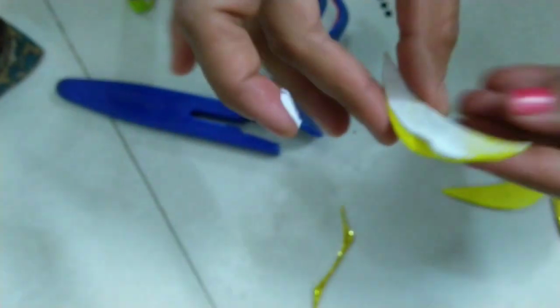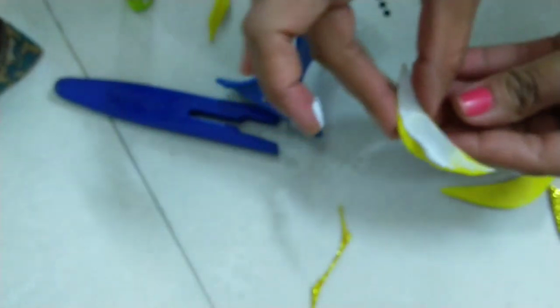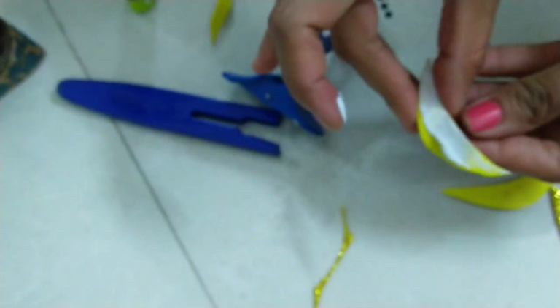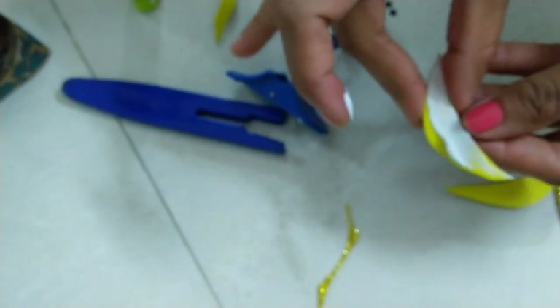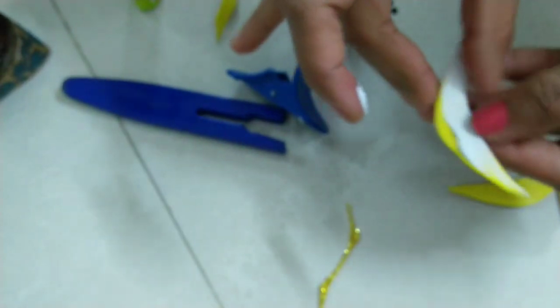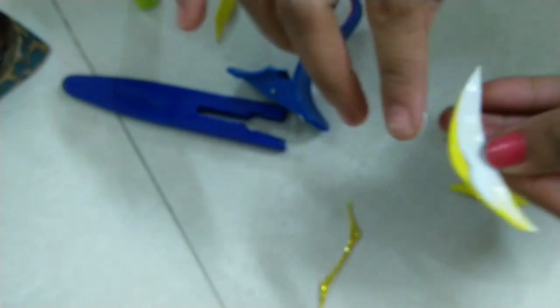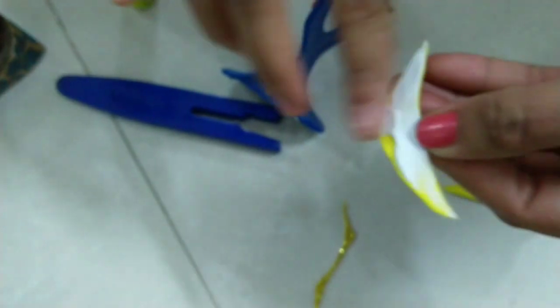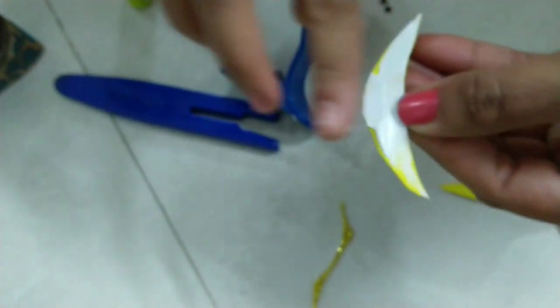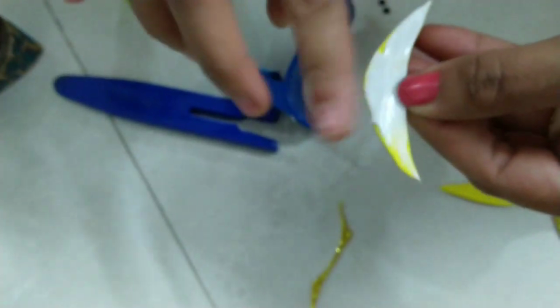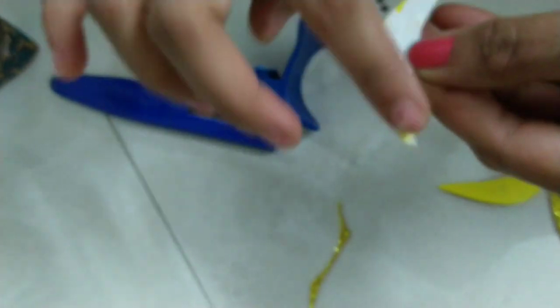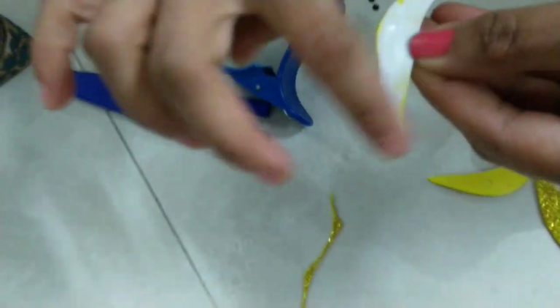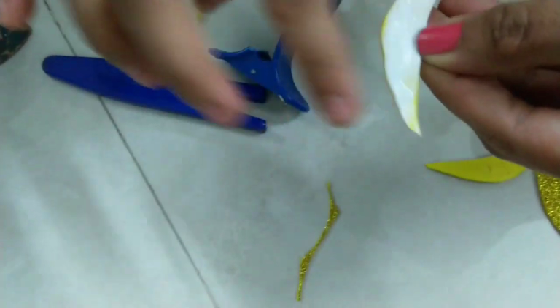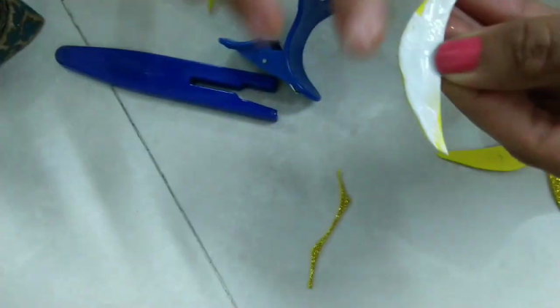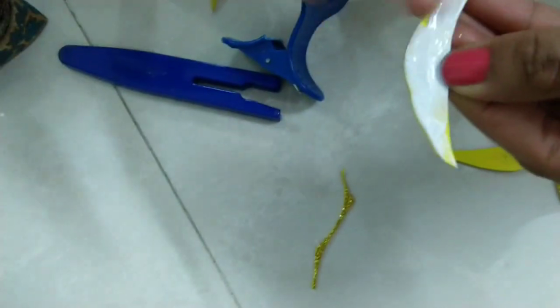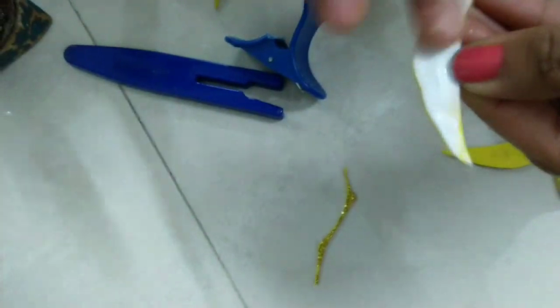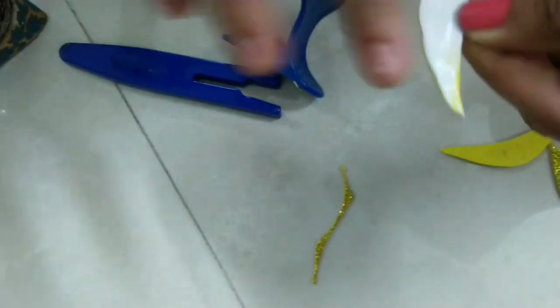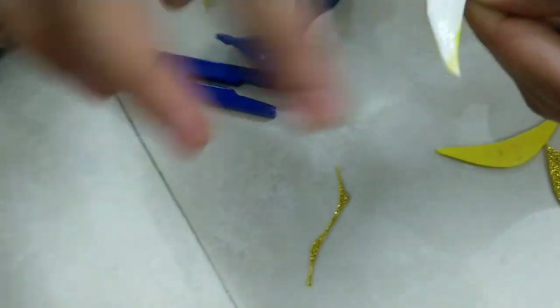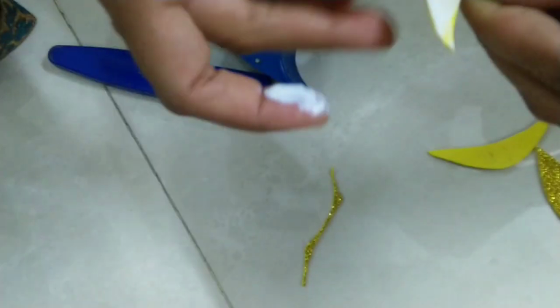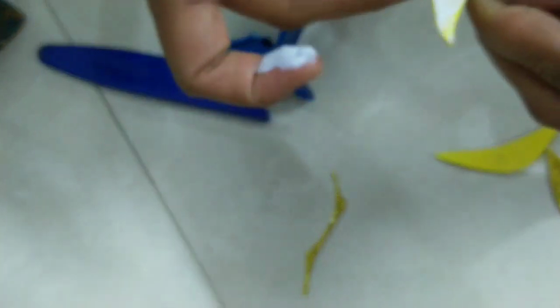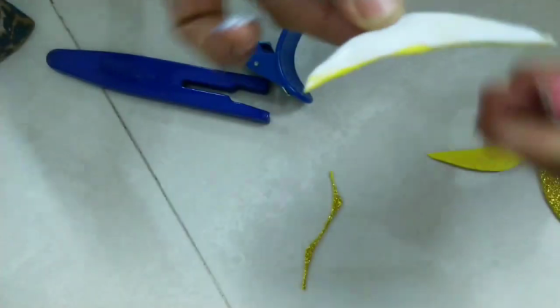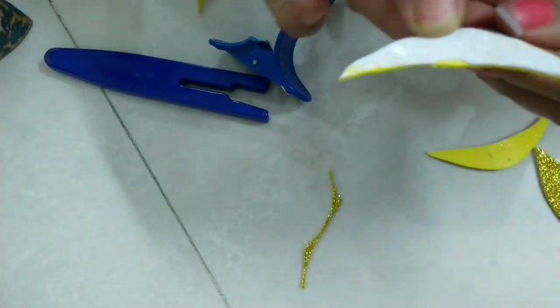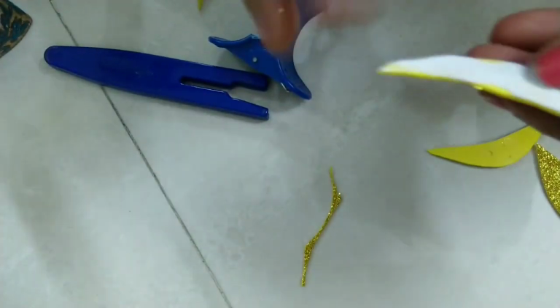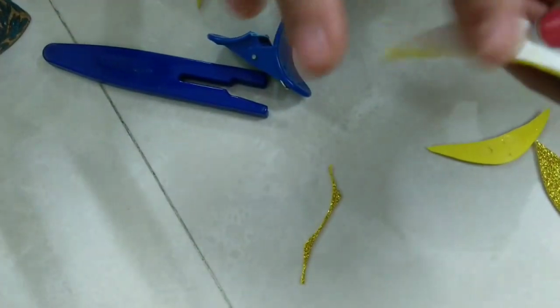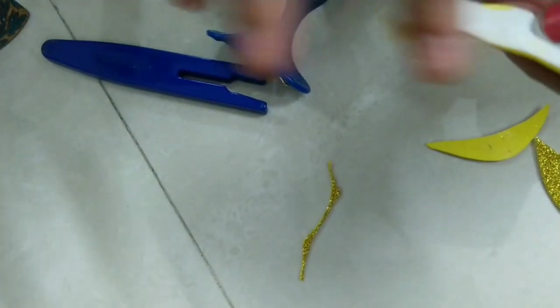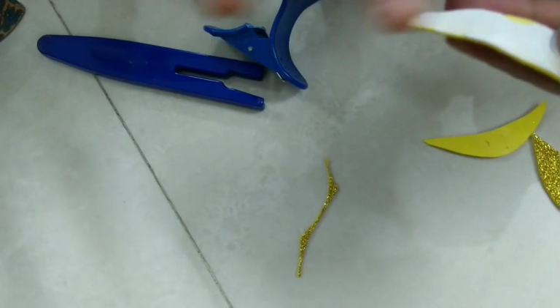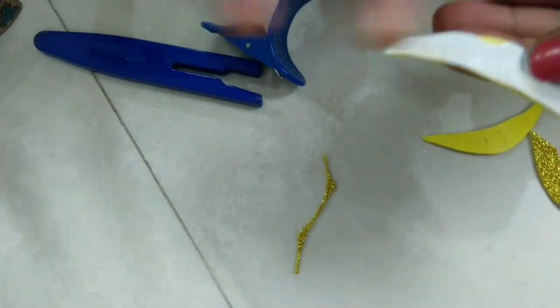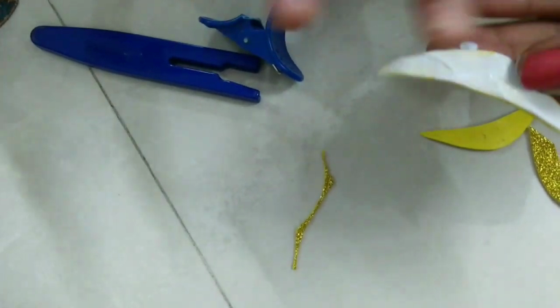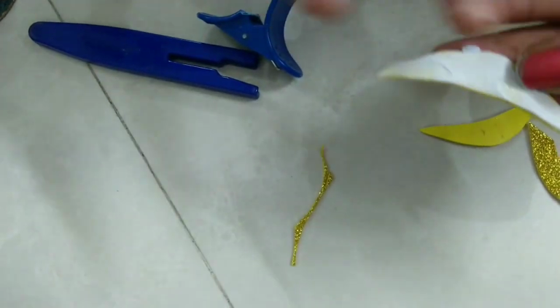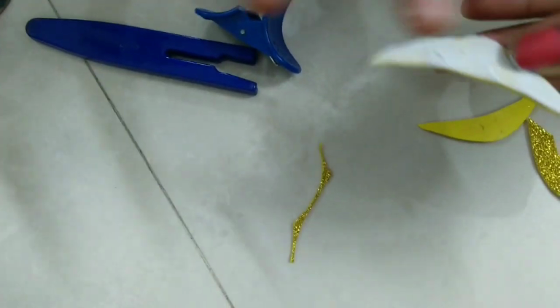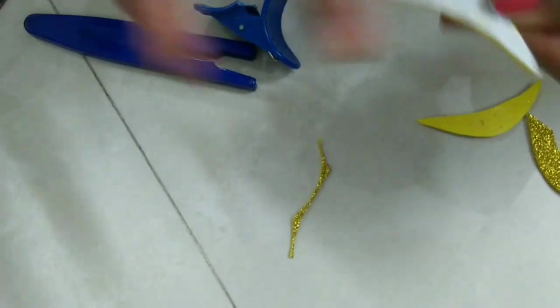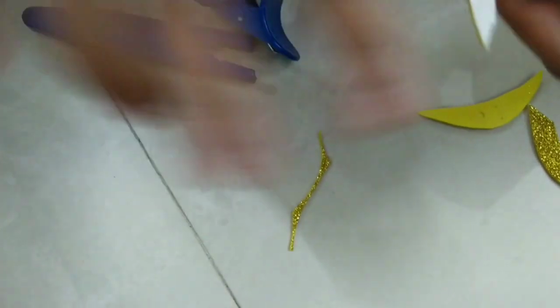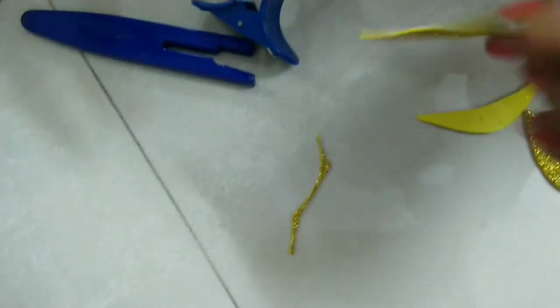After that, you have to cut your sparkling sheet and put it in your favorite design, then paste it on the damaged area of your shoe using fabric glue.